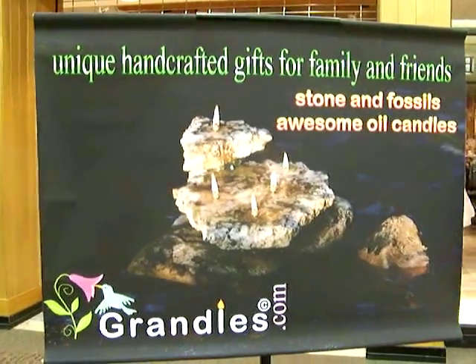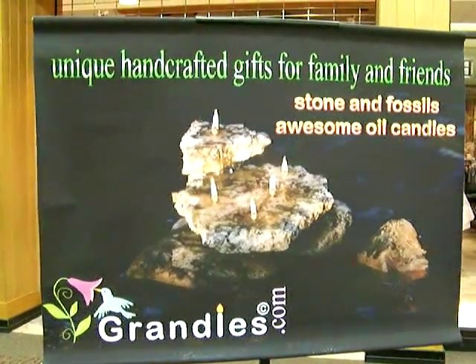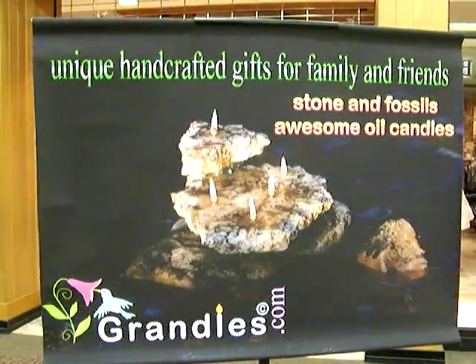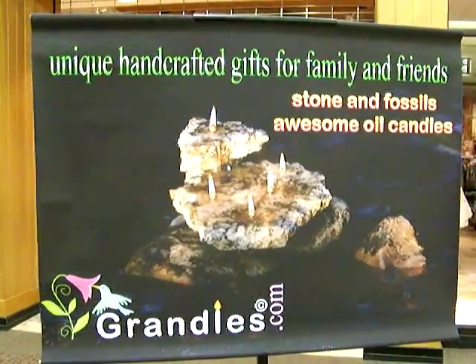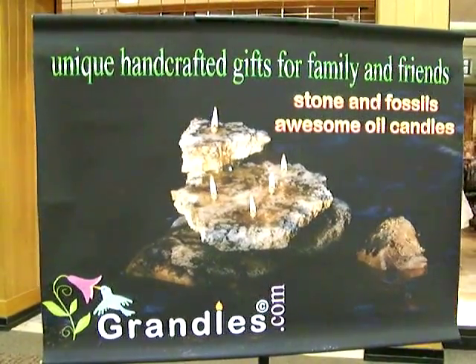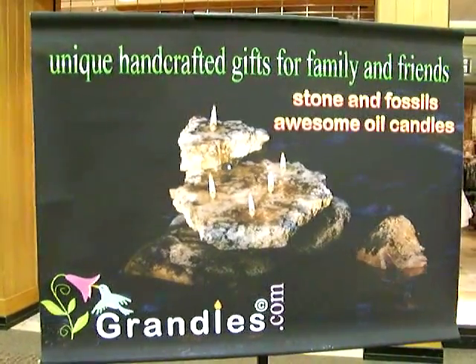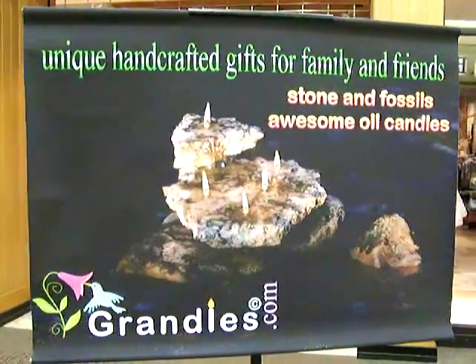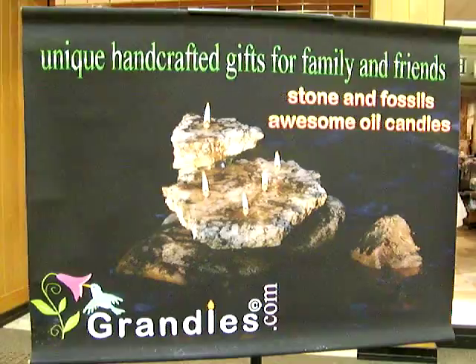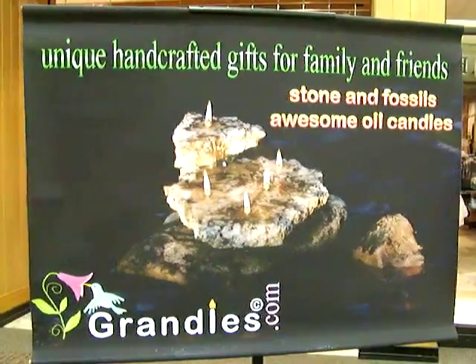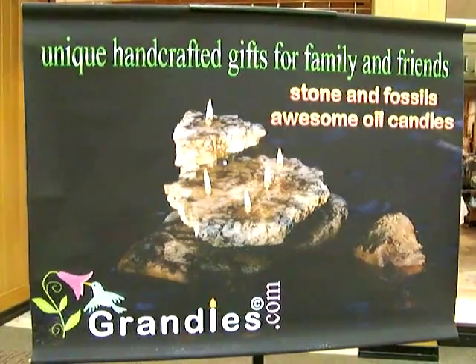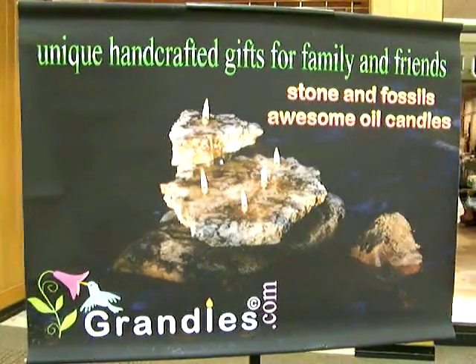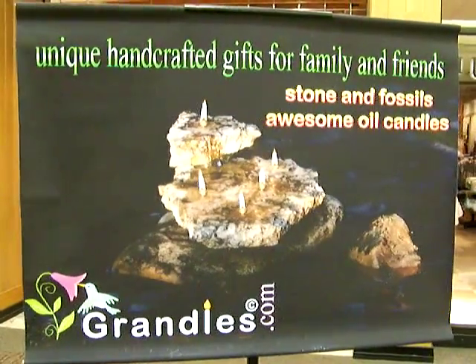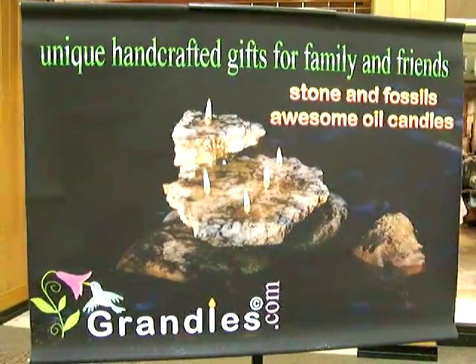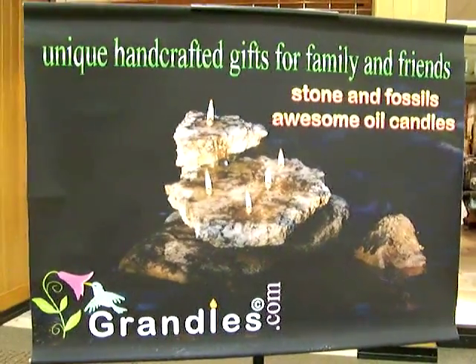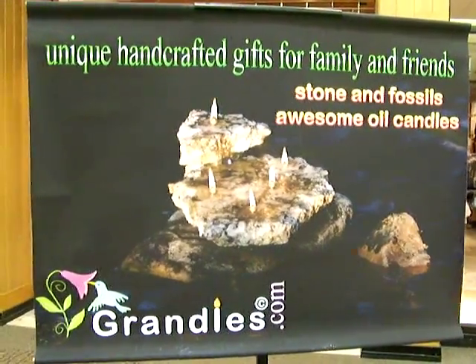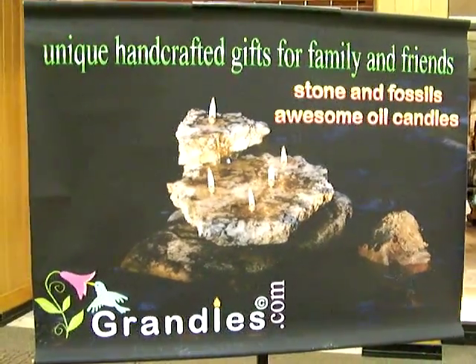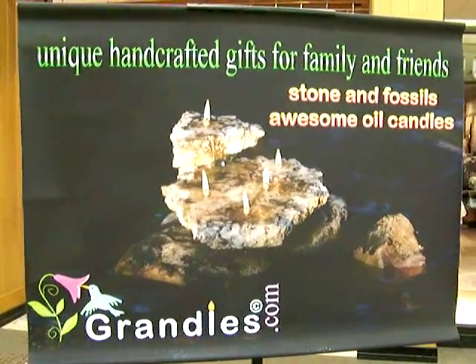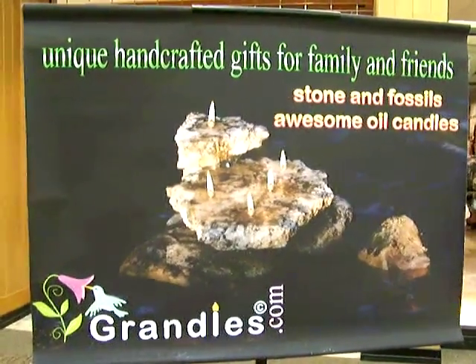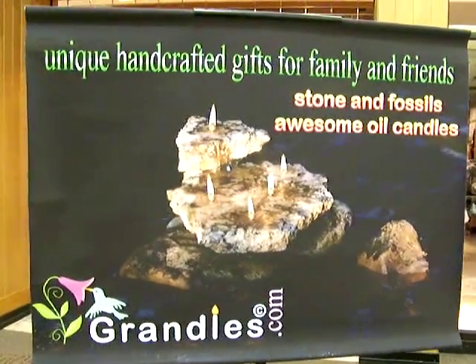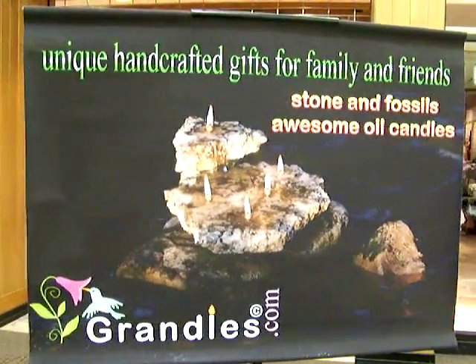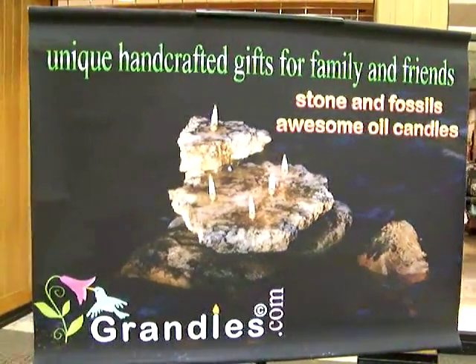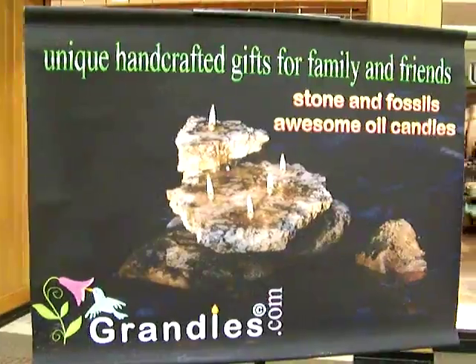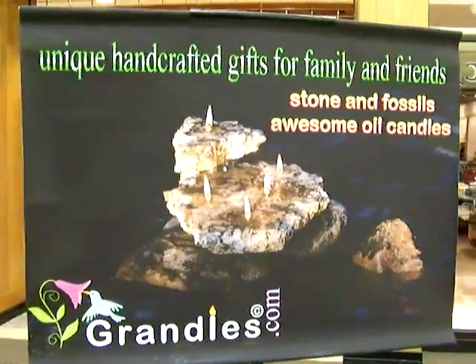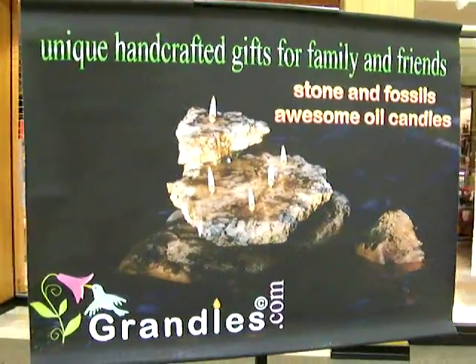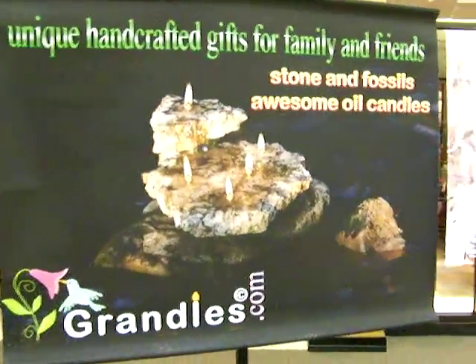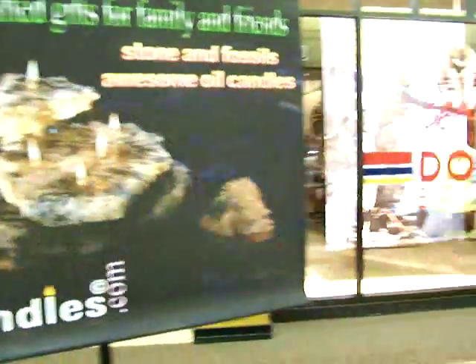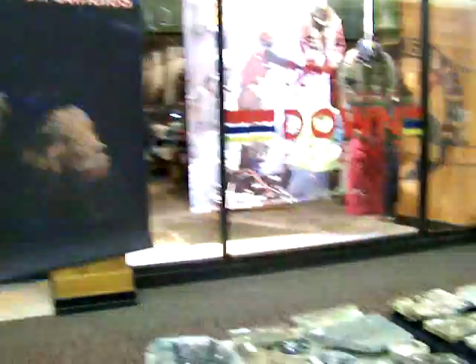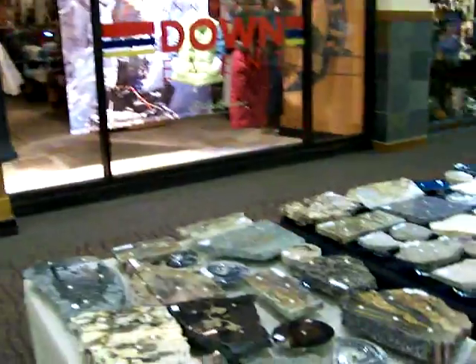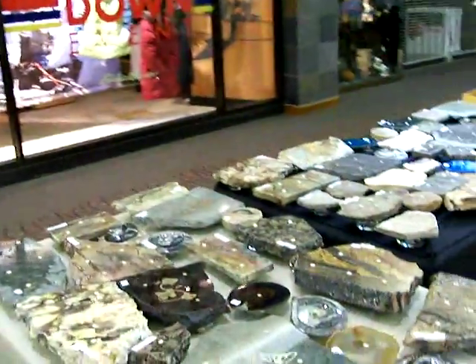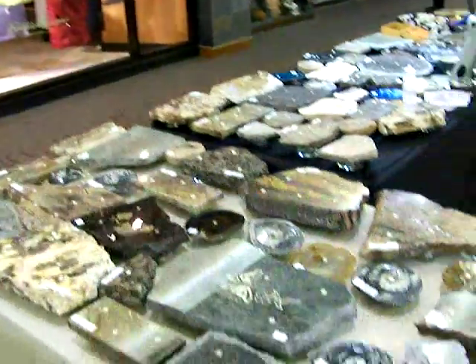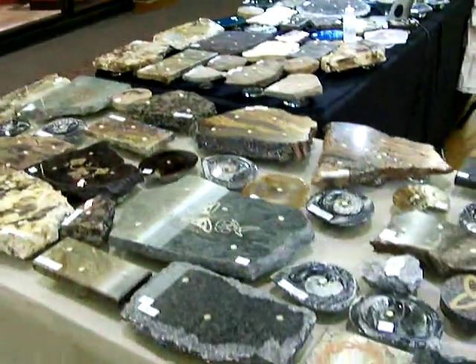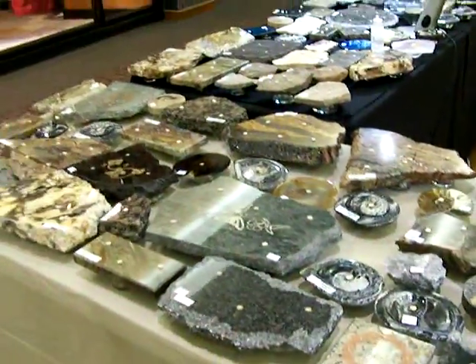Welcome to Grandals.com. On our site, you will get to see examples of some of the stone and fossil oil candles that we make and manufacture as a home business enterprise.